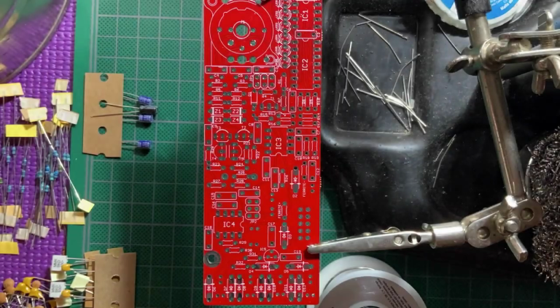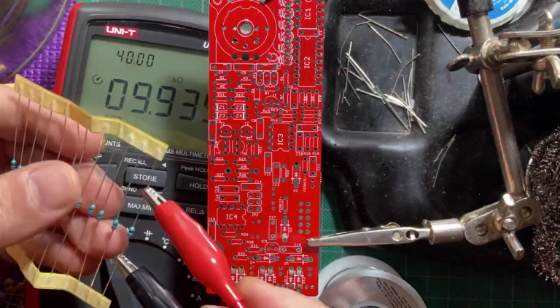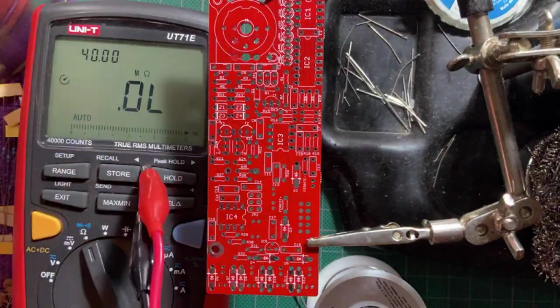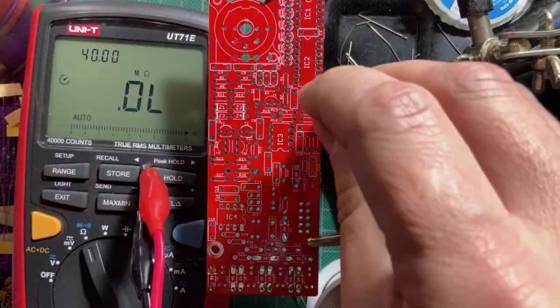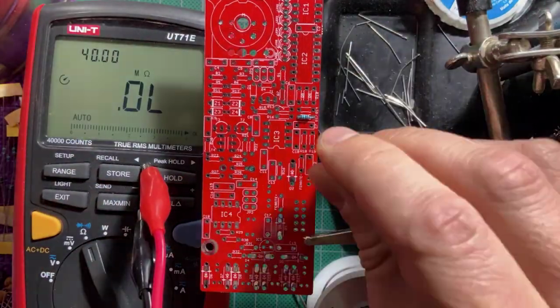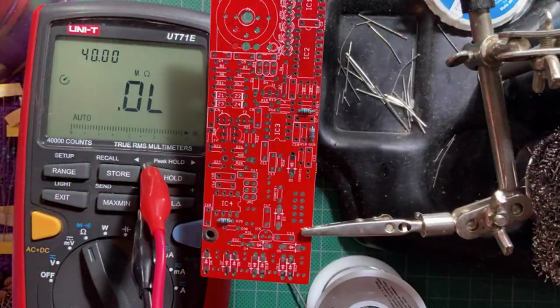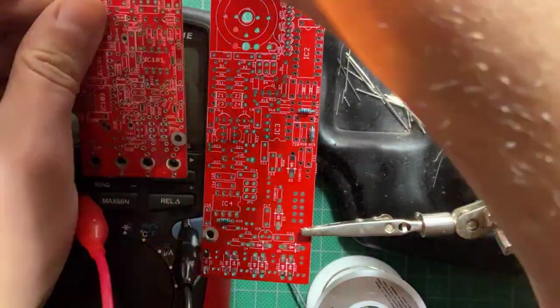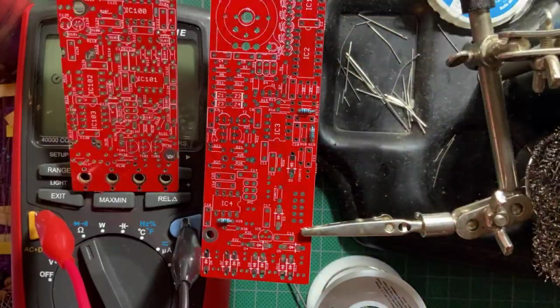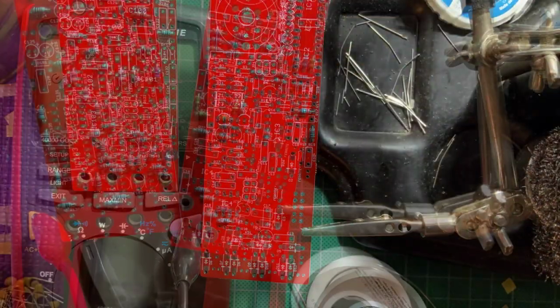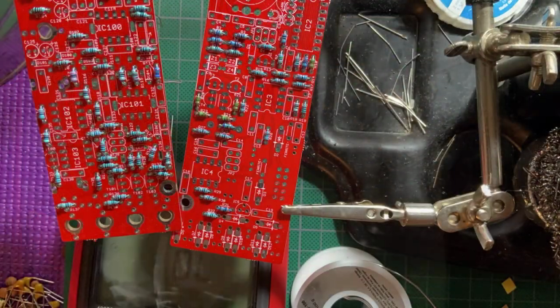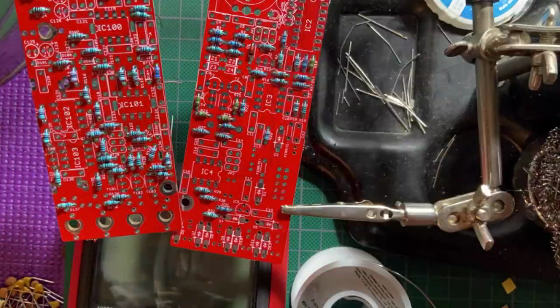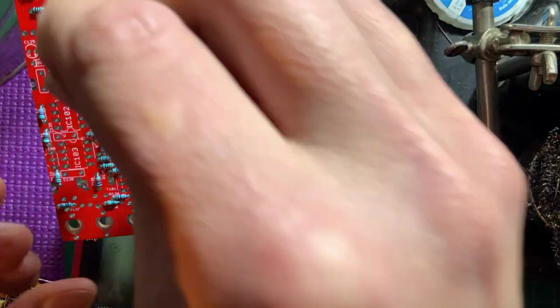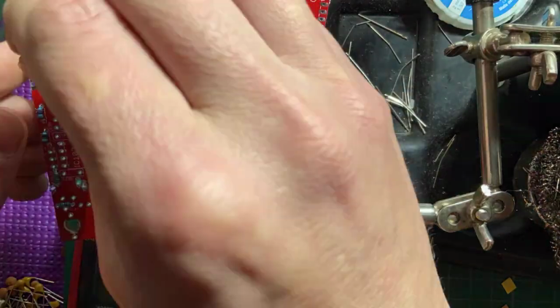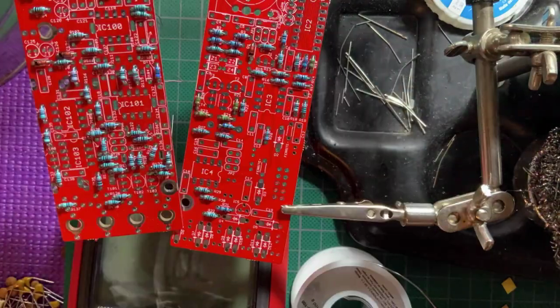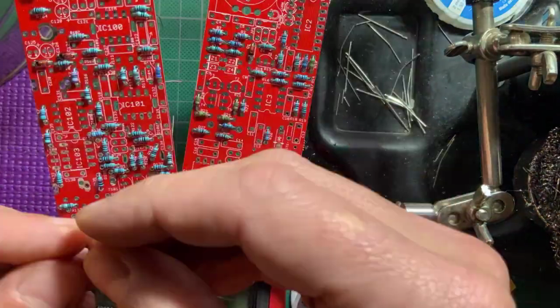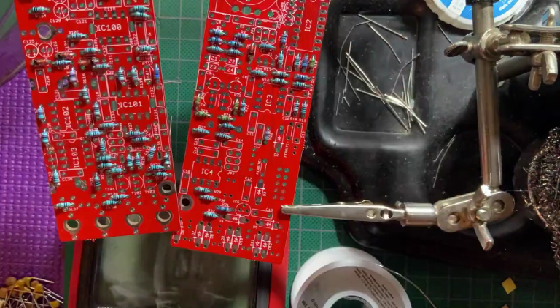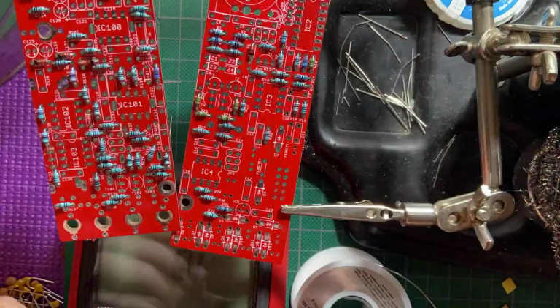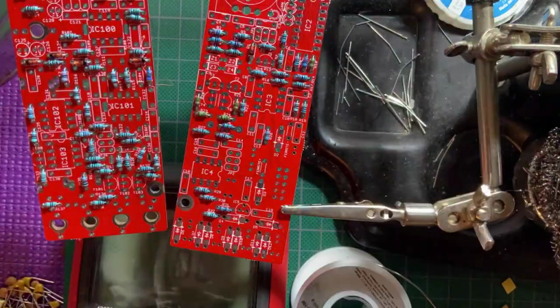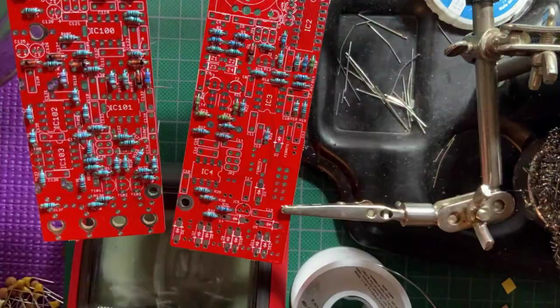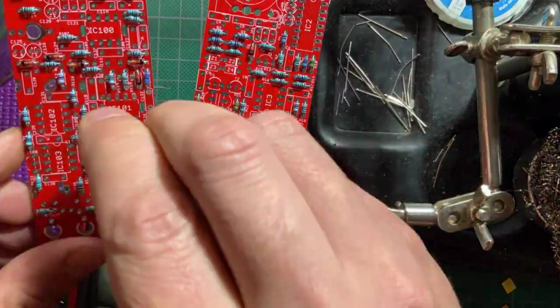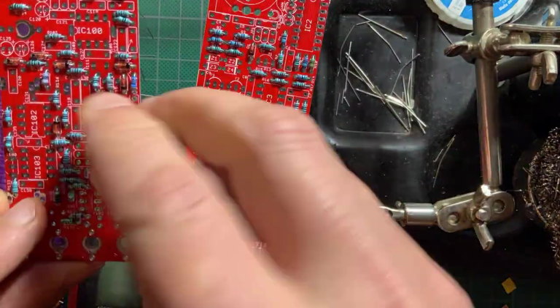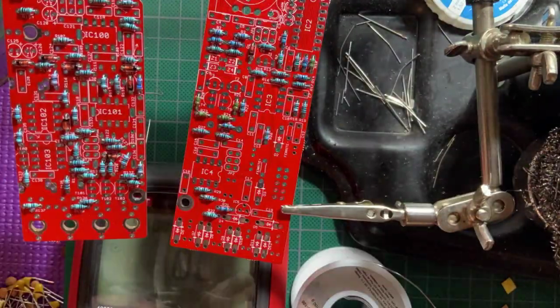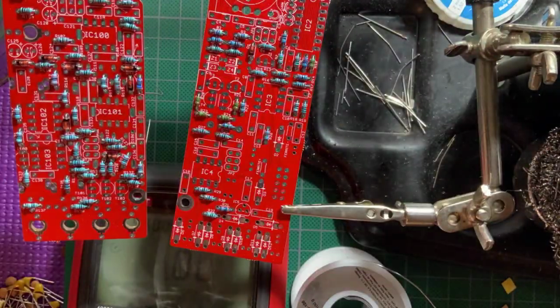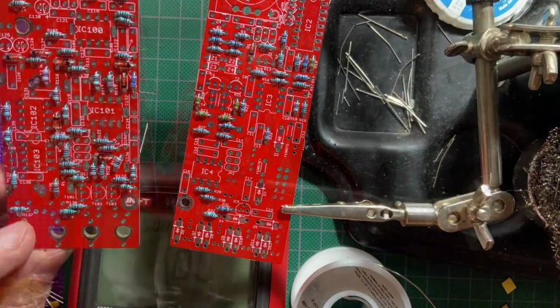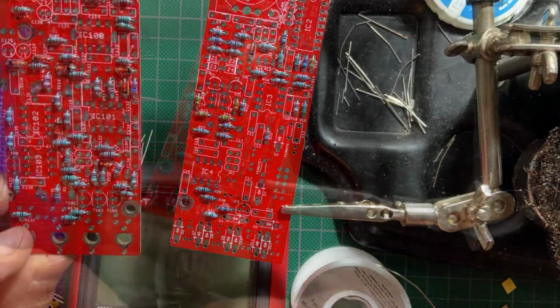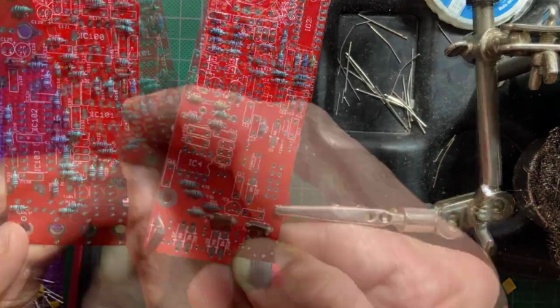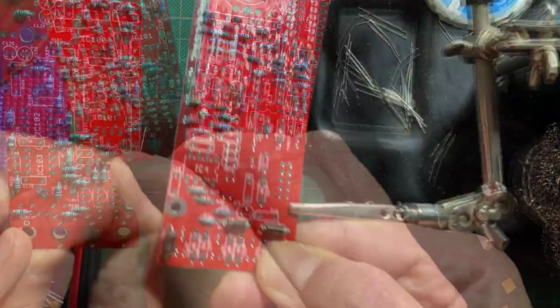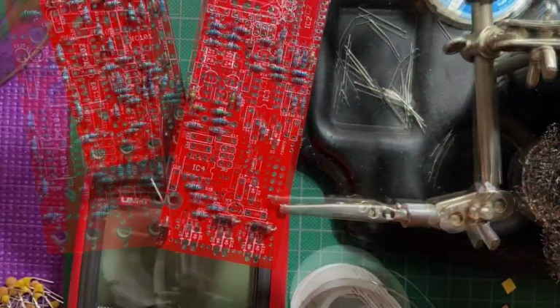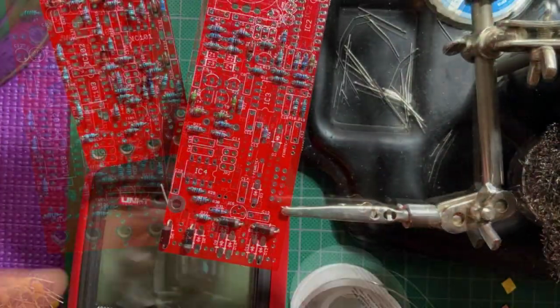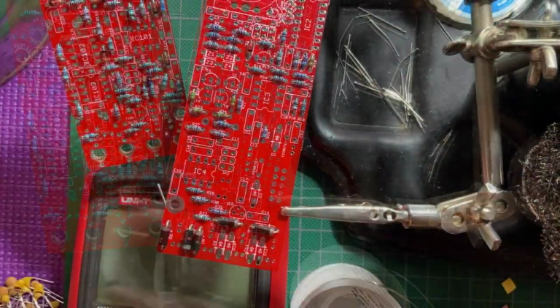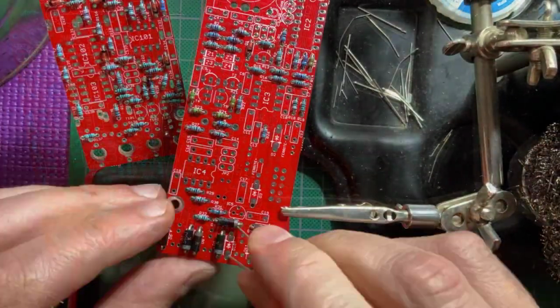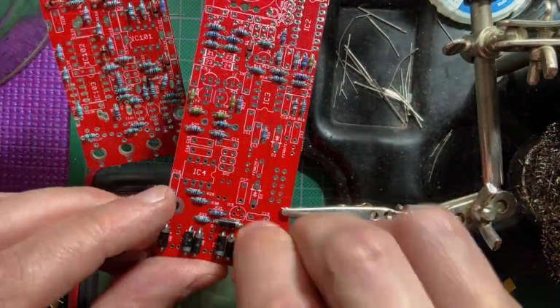Befaco projects tend to be a little dense, so do take your time and build this with a clear head. I start with the resistors, diodes, and ferrite beads for both boards. Measuring the resistors first, I then turn the board around to trim the leads and touch up the soldering.